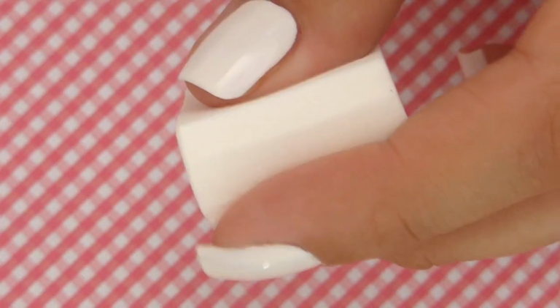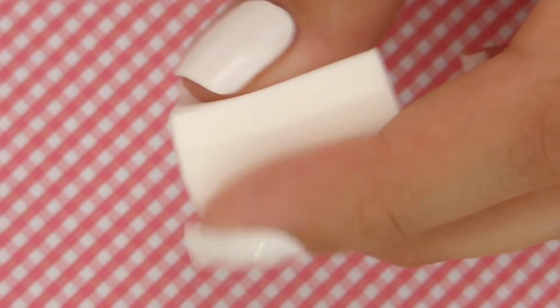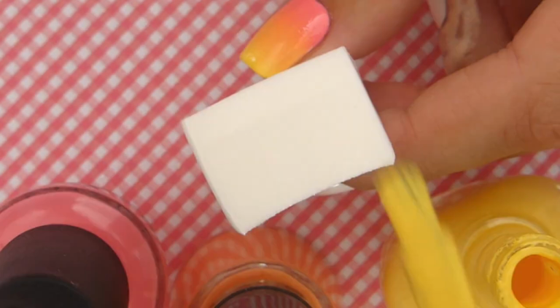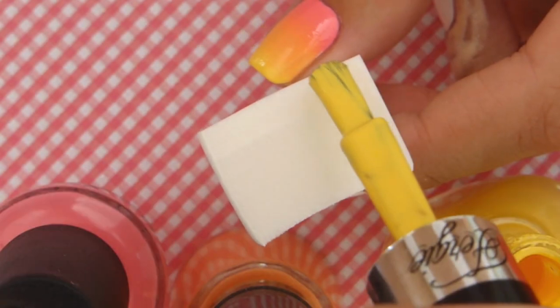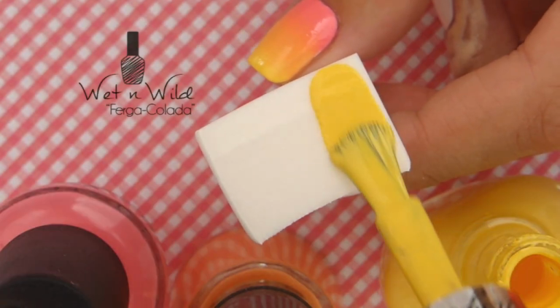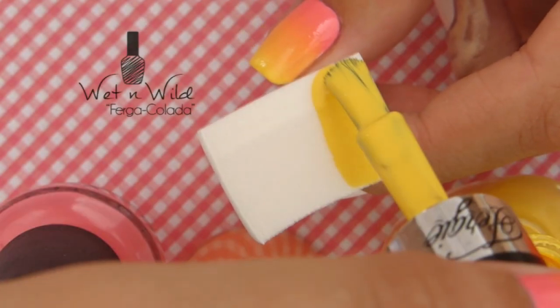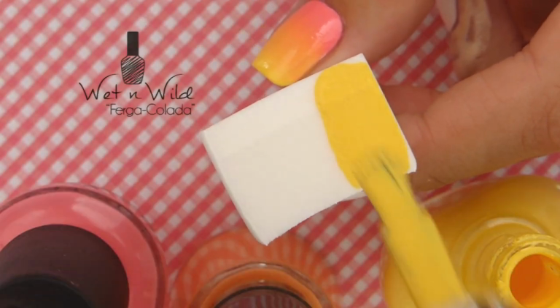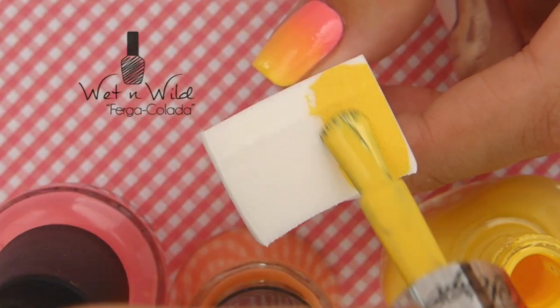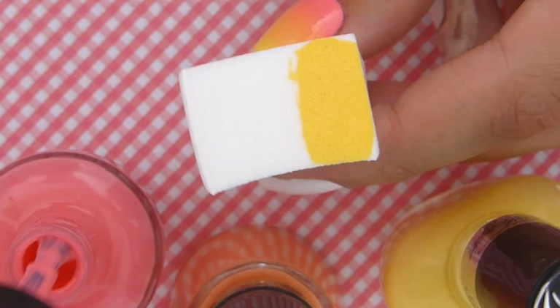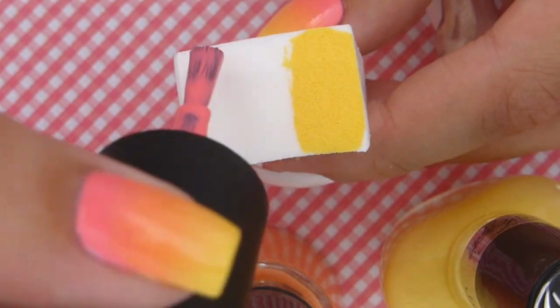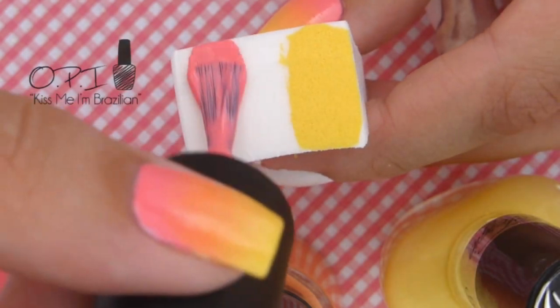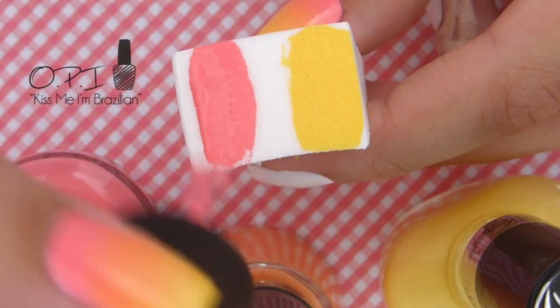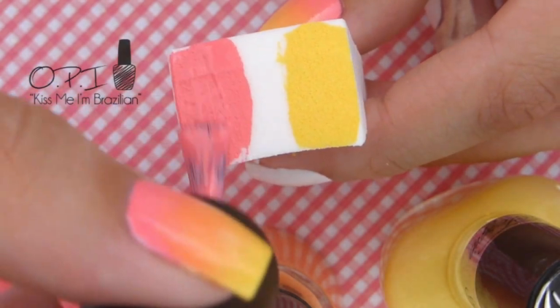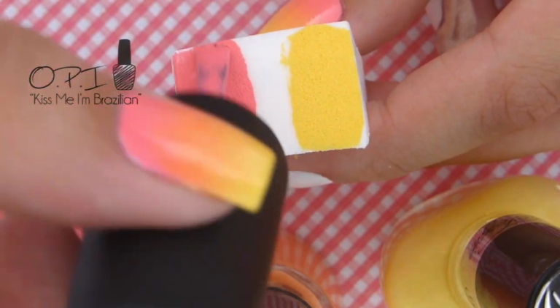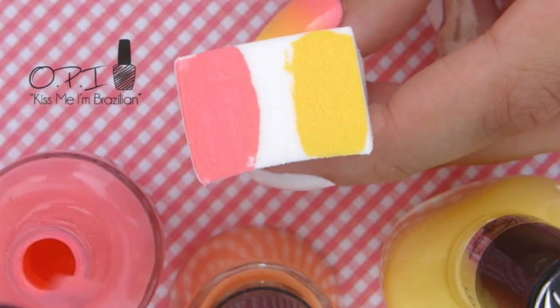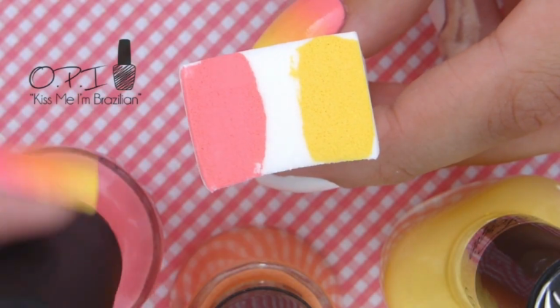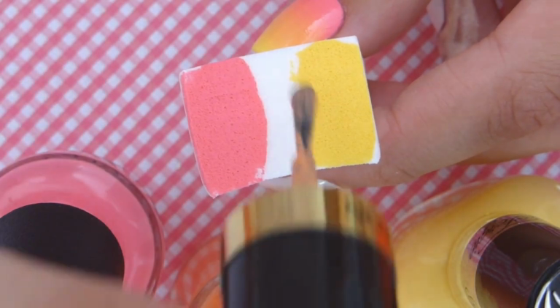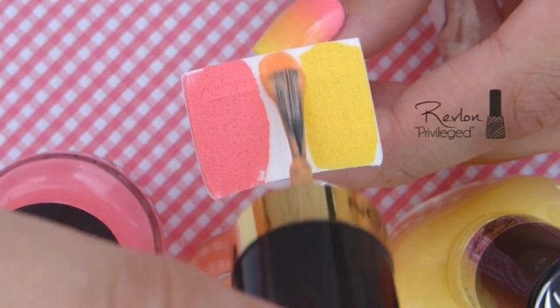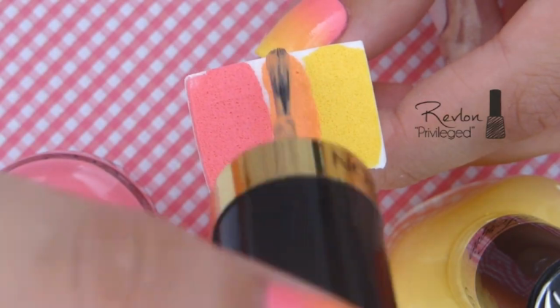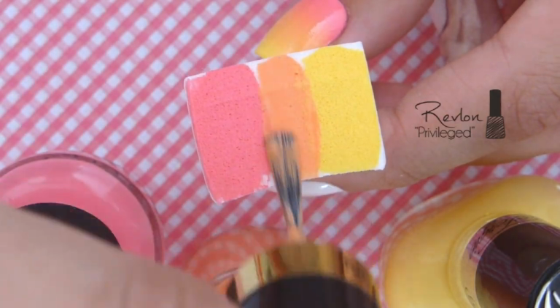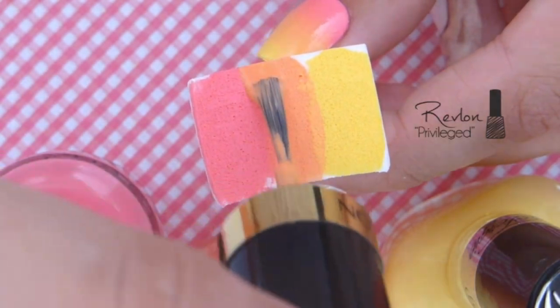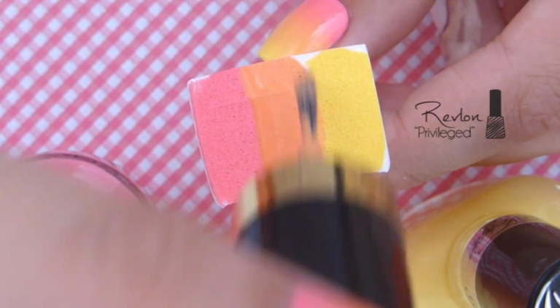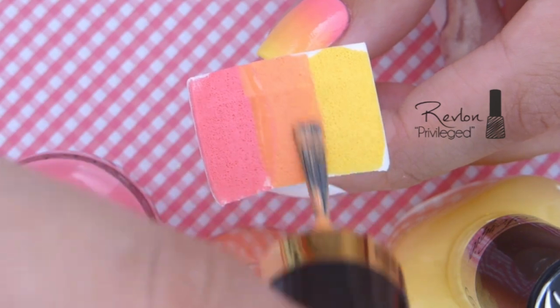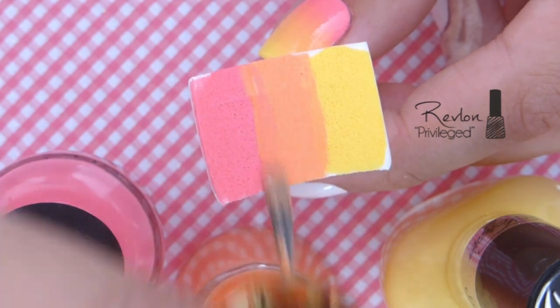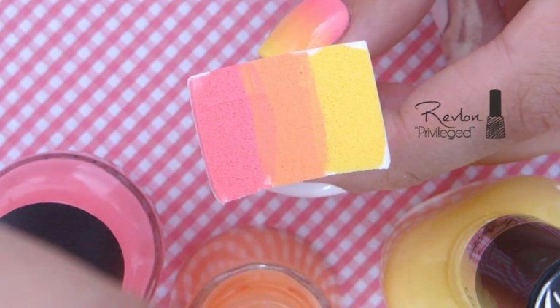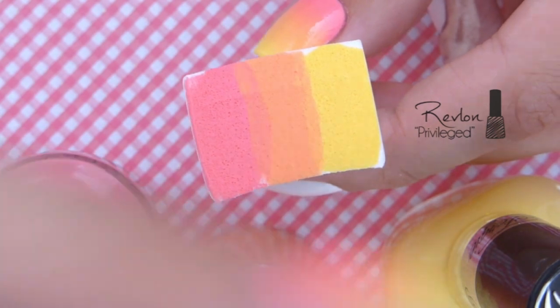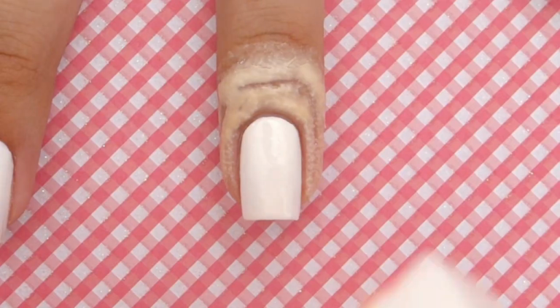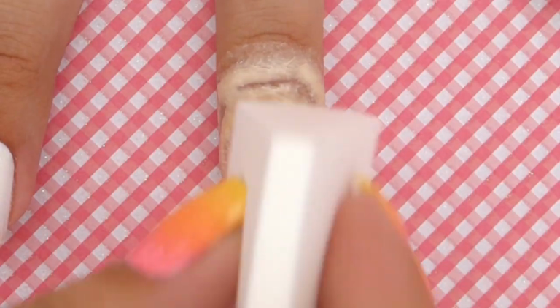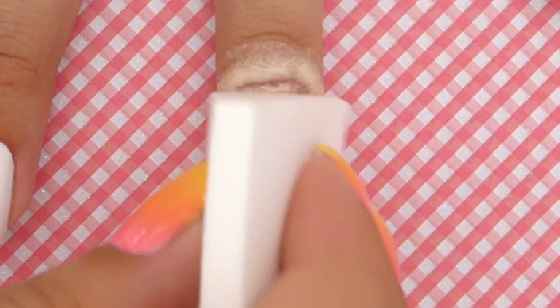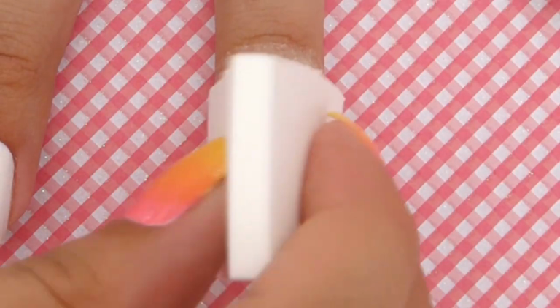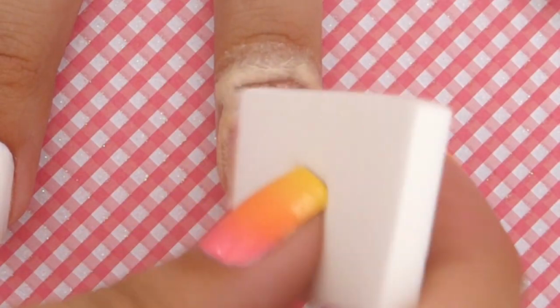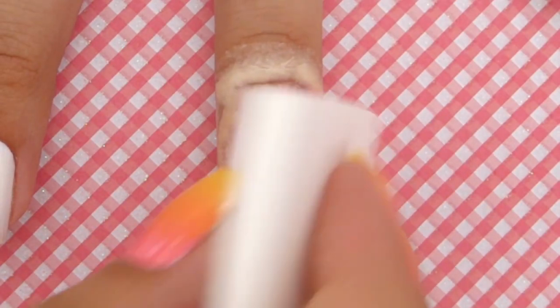Then use a latex-free makeup sponge and apply three strokes of your colors, allowing them to overlap a little. Then sponge it over your nail.